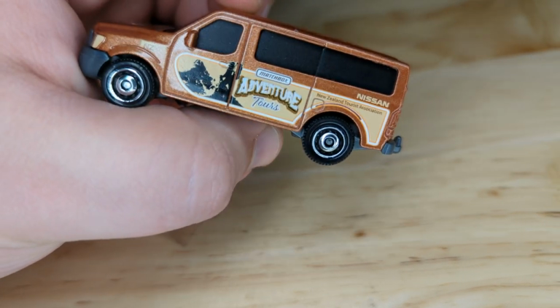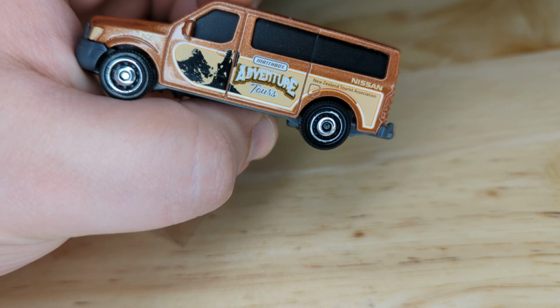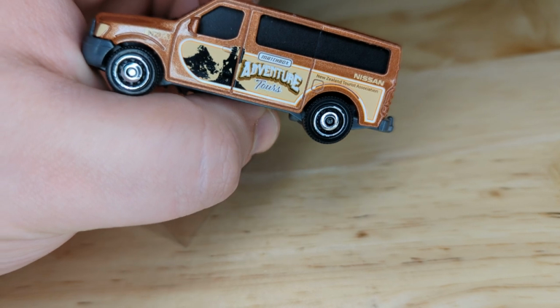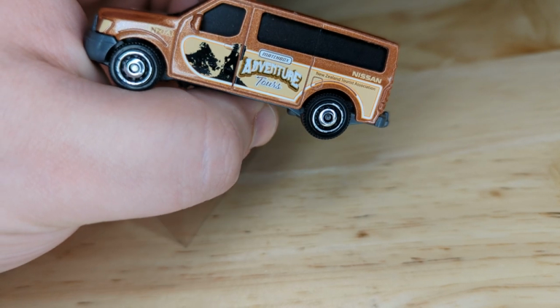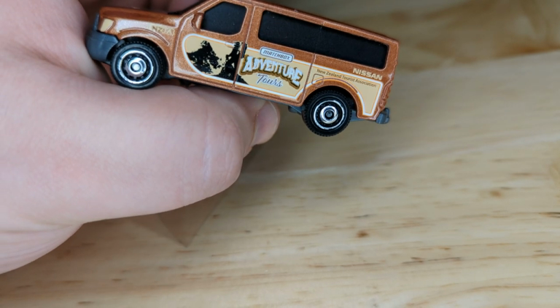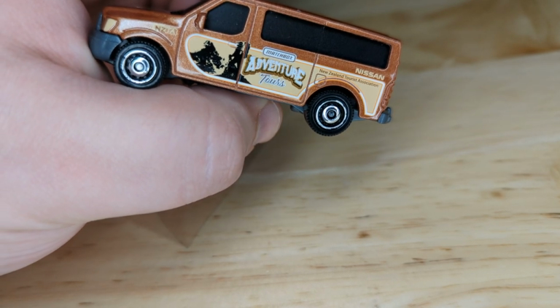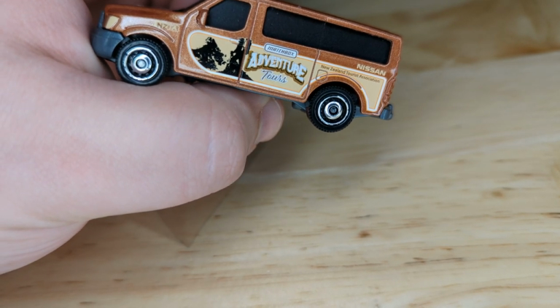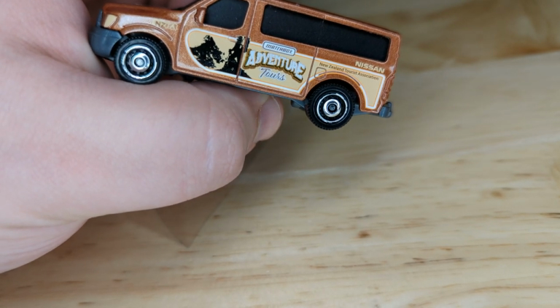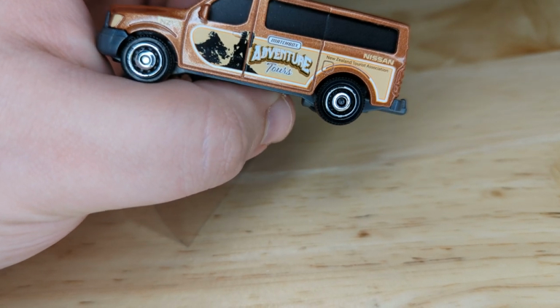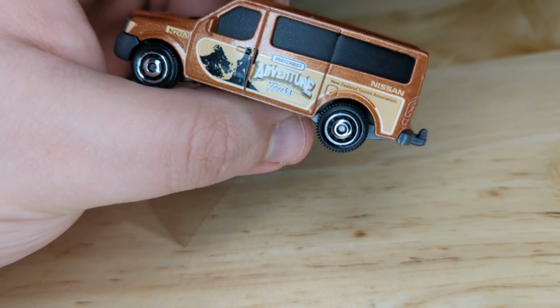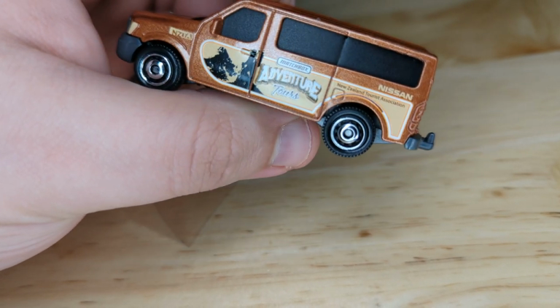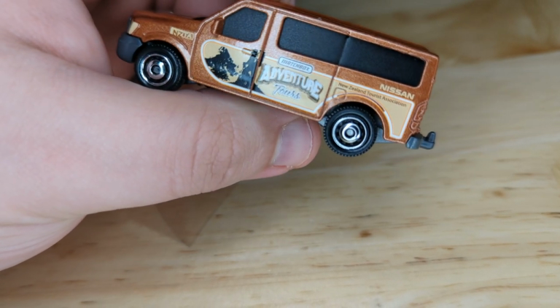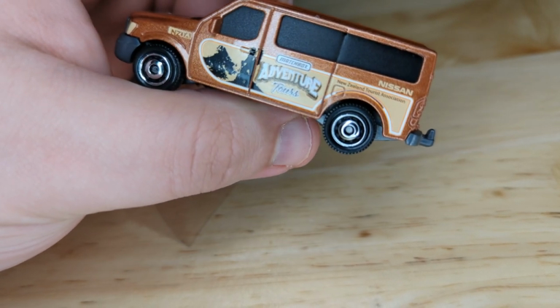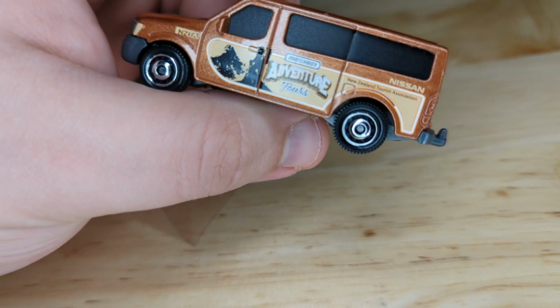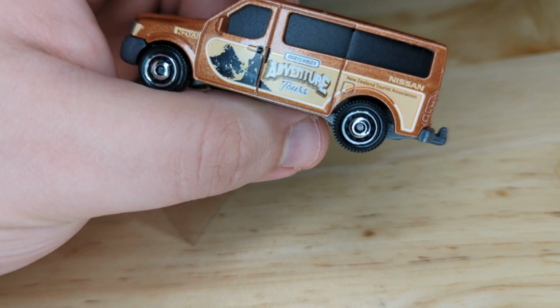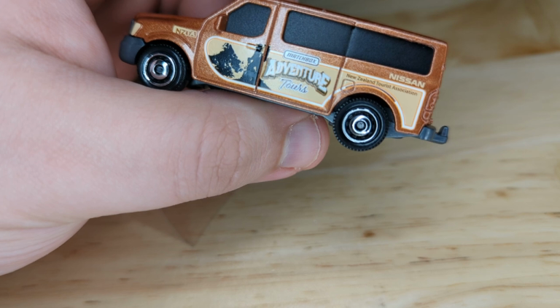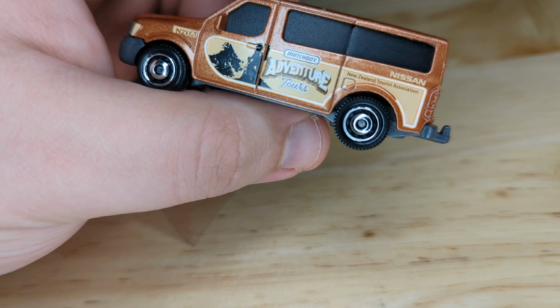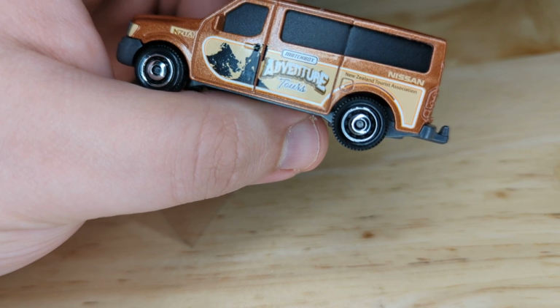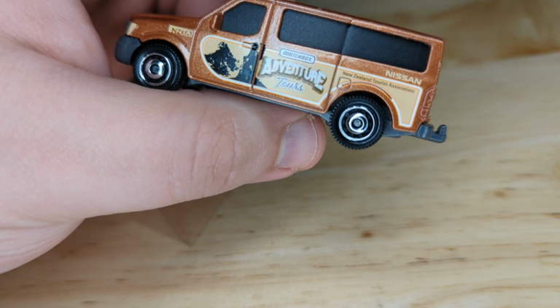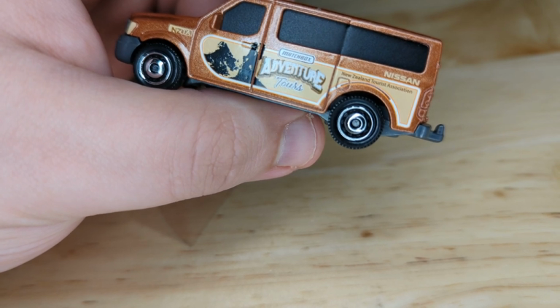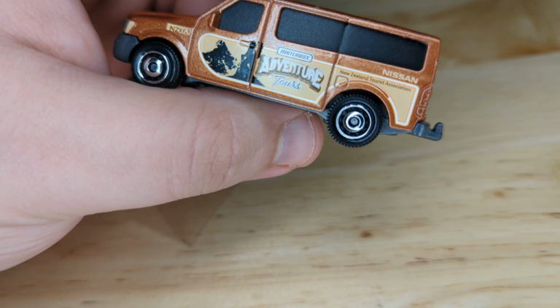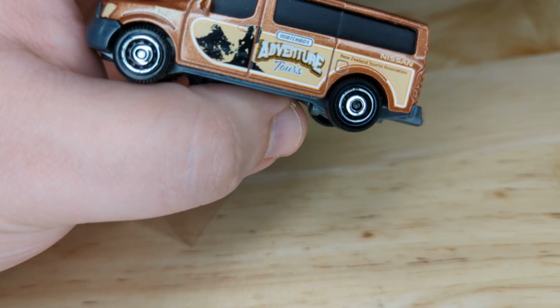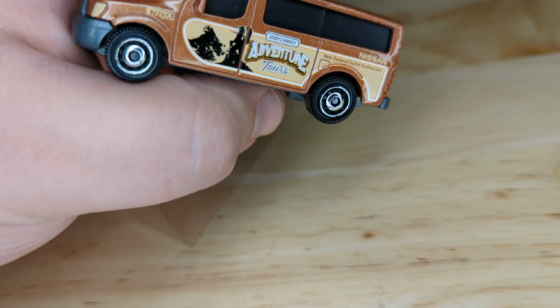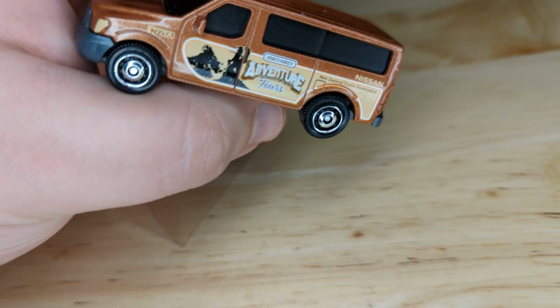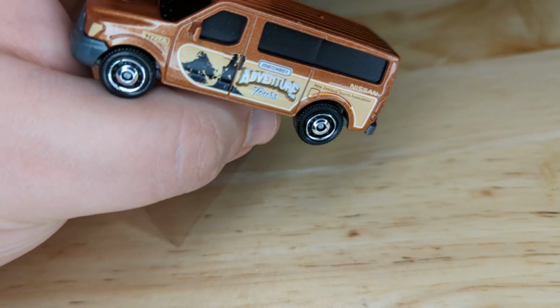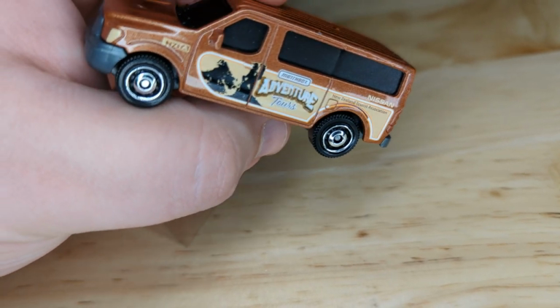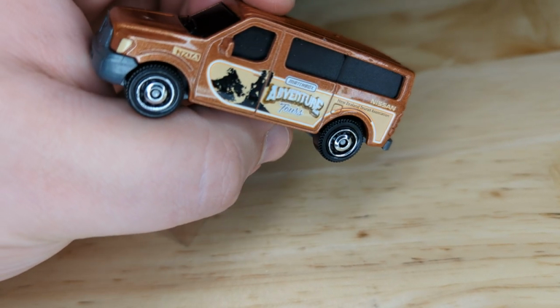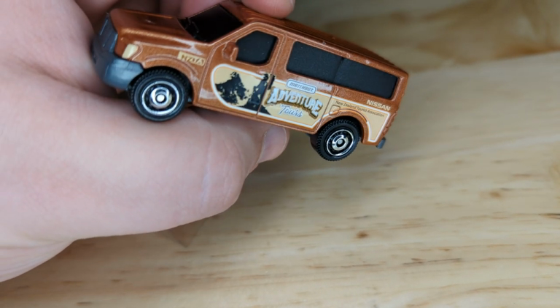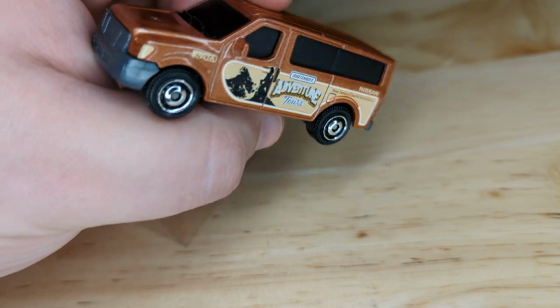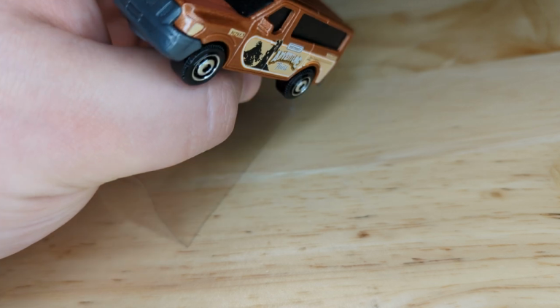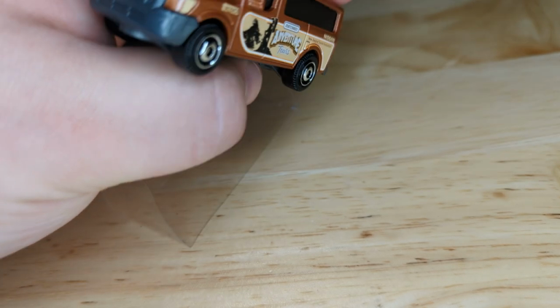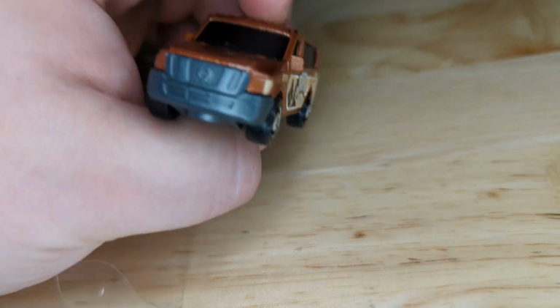You can see it's Adventure Tours, and they look like they're a bunch of mountain climbers. New Zealand Tourist Association, Nissan. So that's kind of cool to take a look at it here.